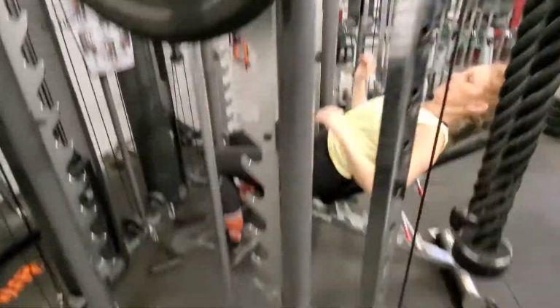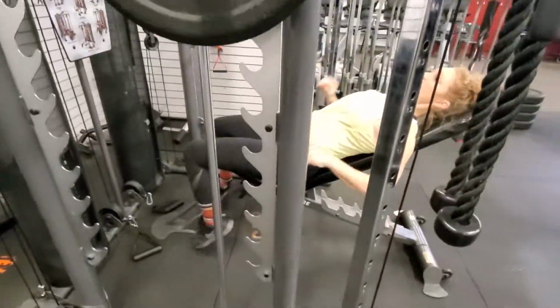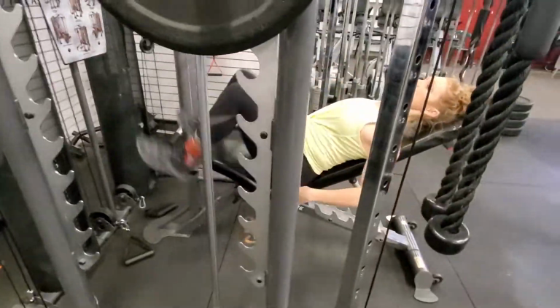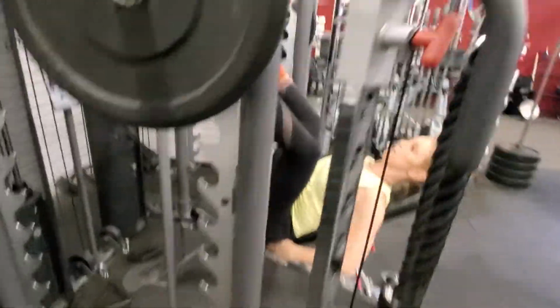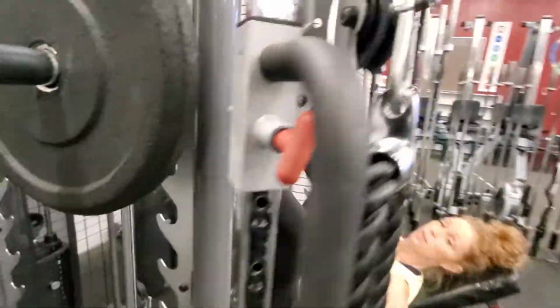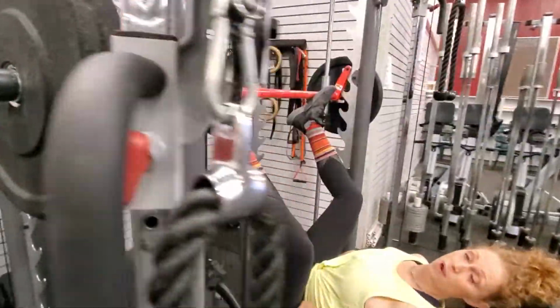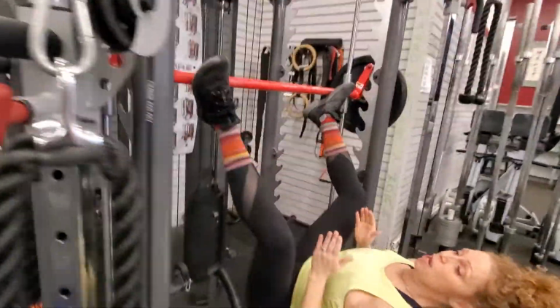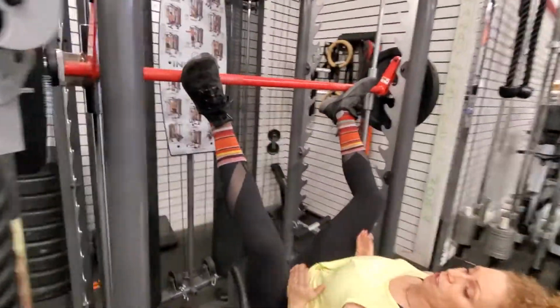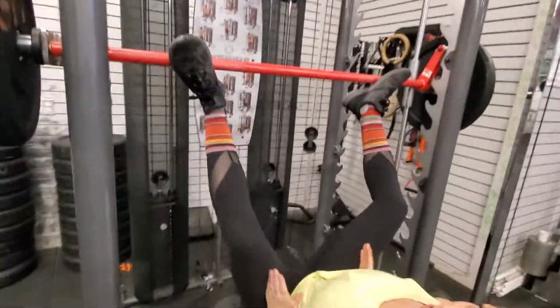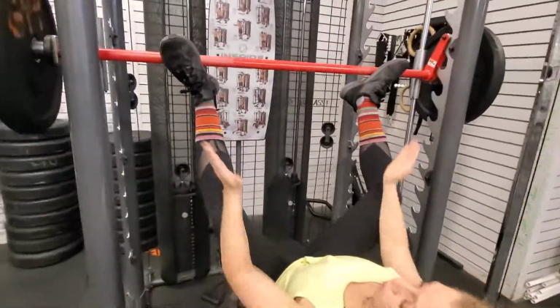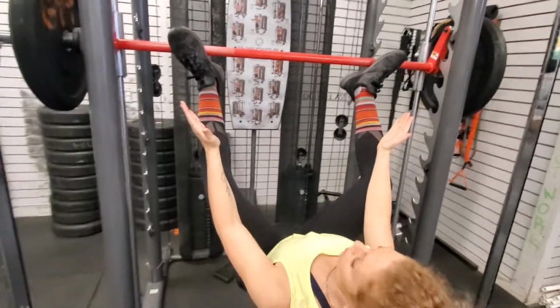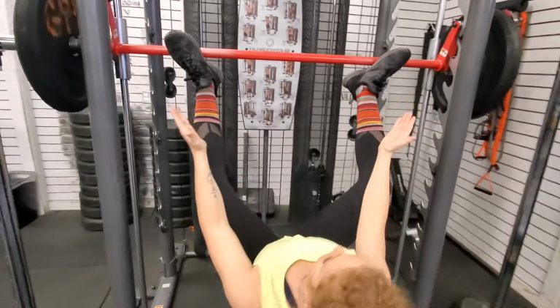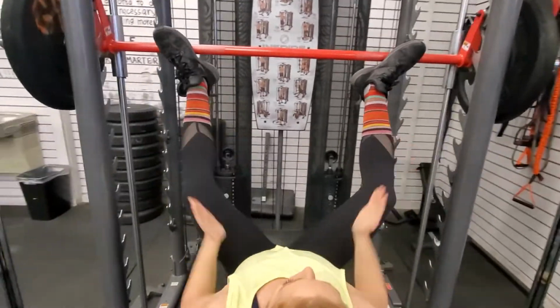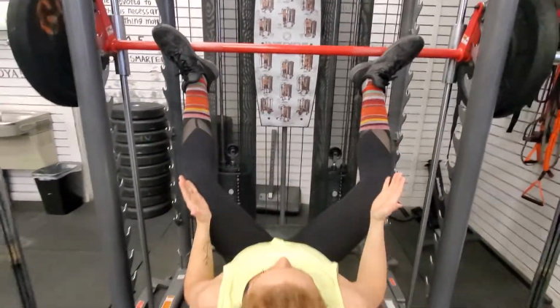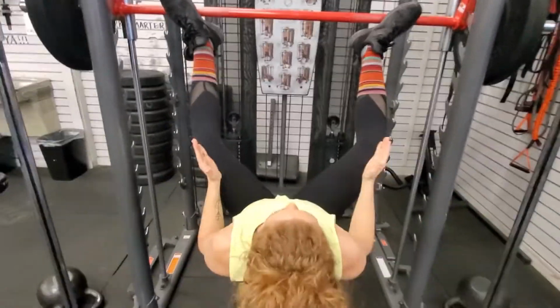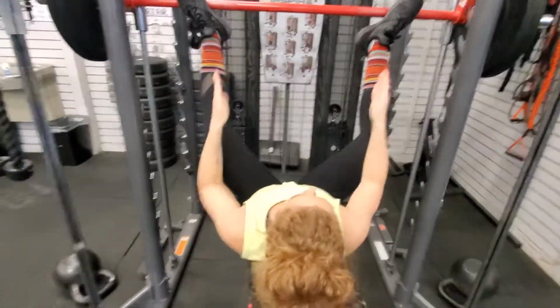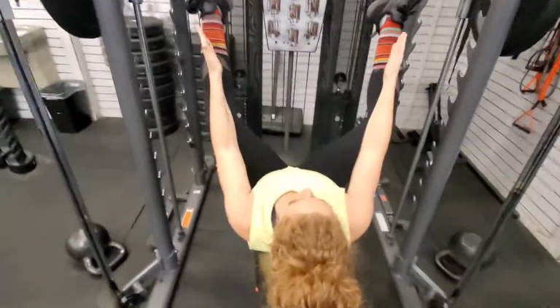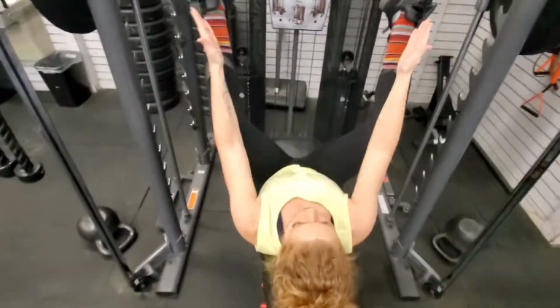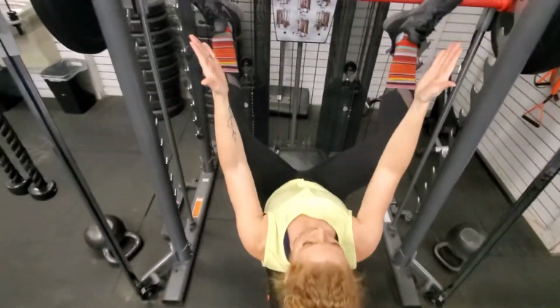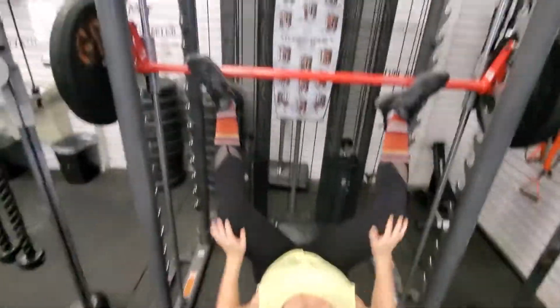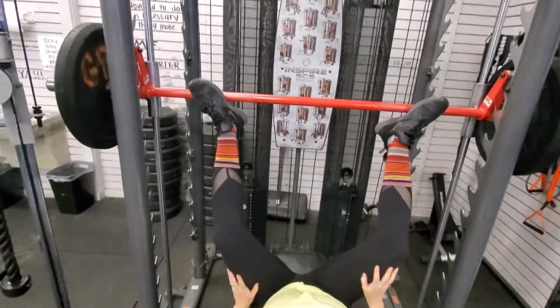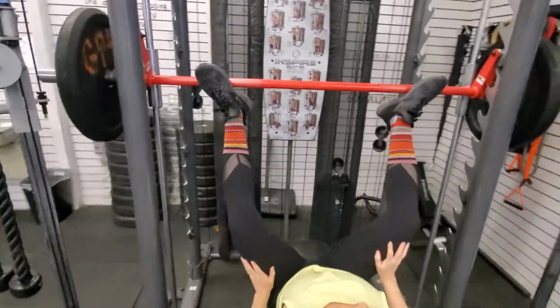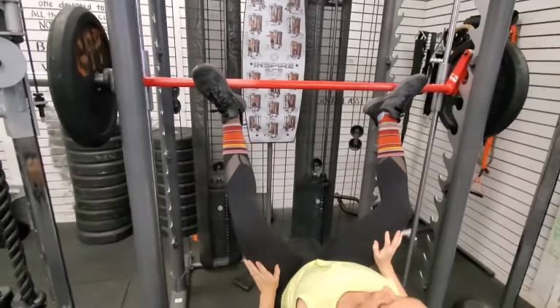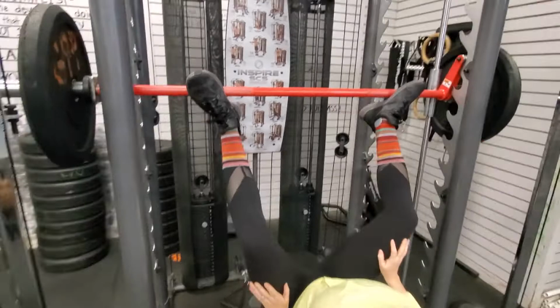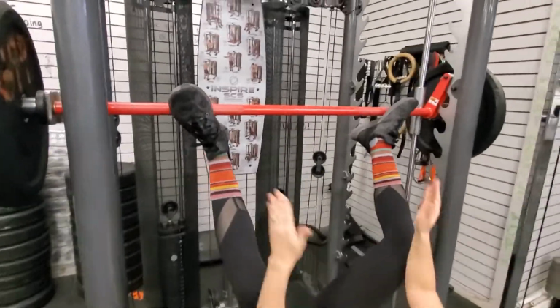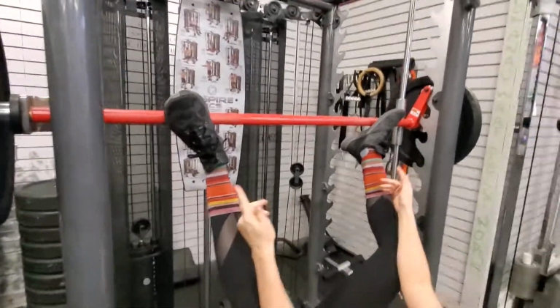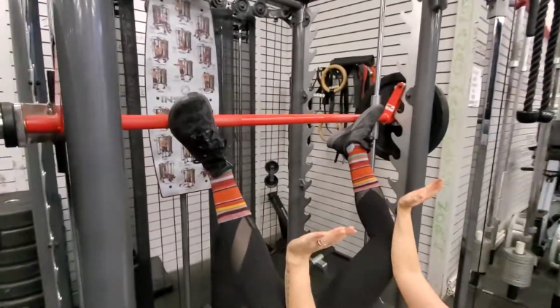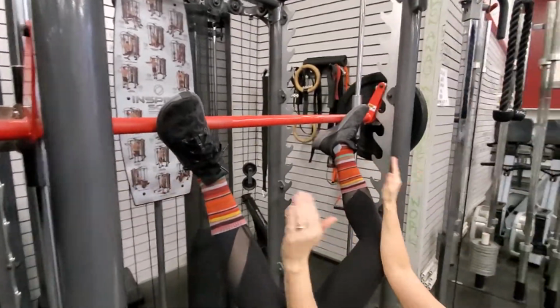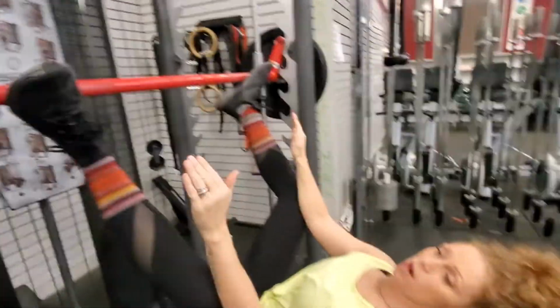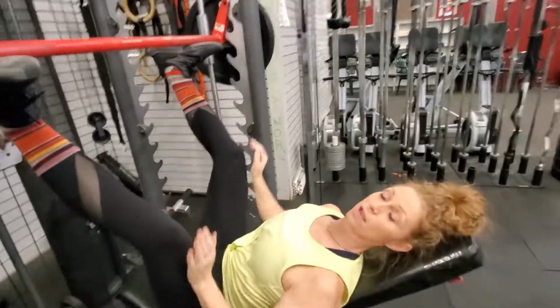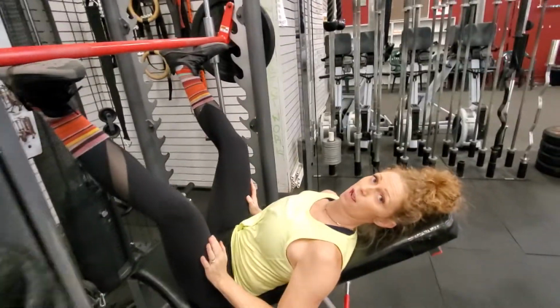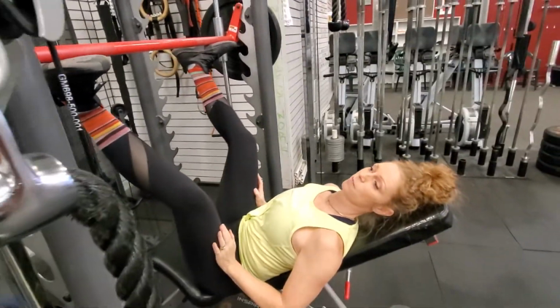Lay back, stick those feet up on the bar. You're going to be in a frog position, sumo position. Toes pointed out a little bit. And make sure those feet are on the front of the bar, not under the bar.